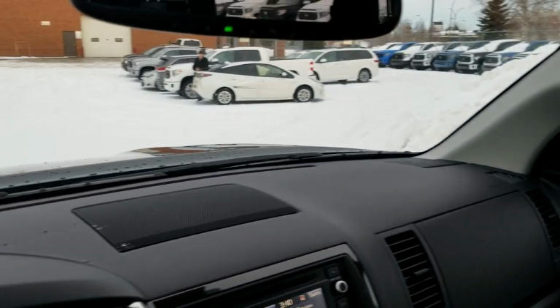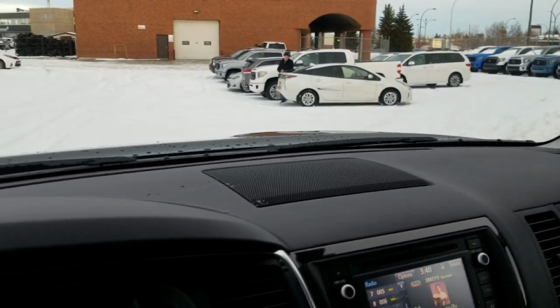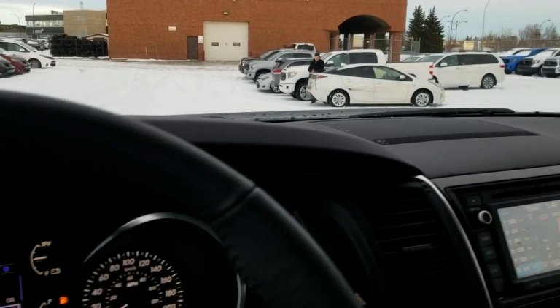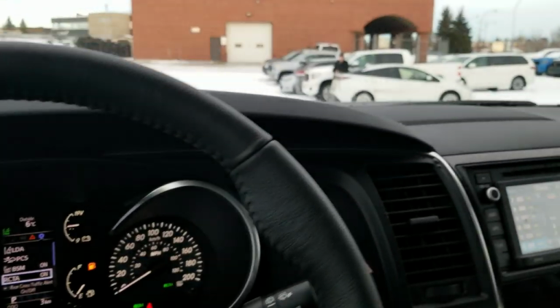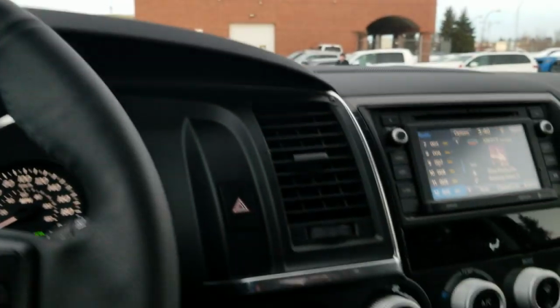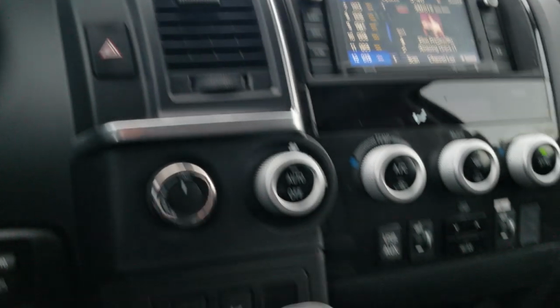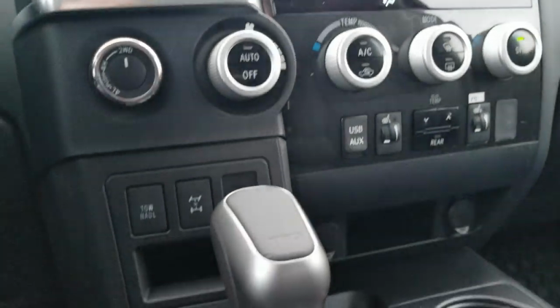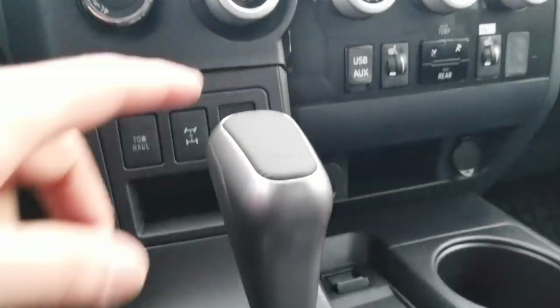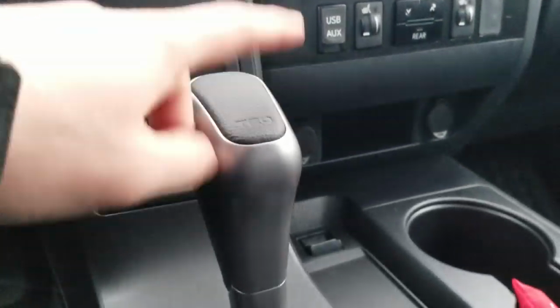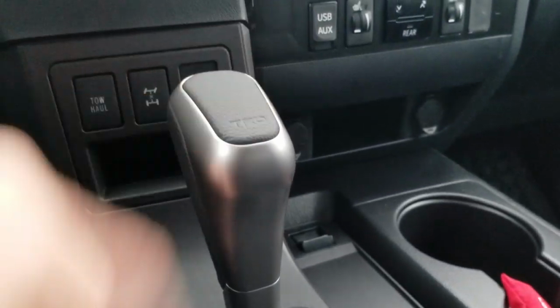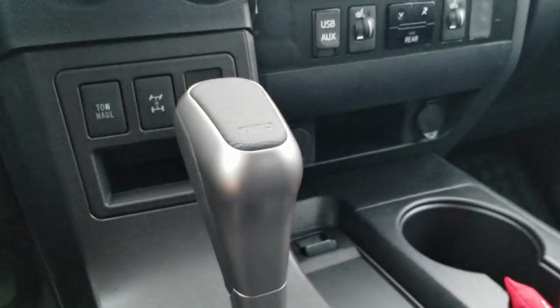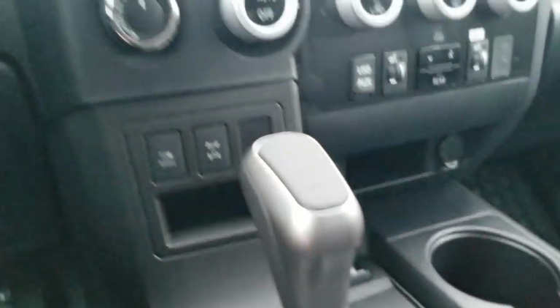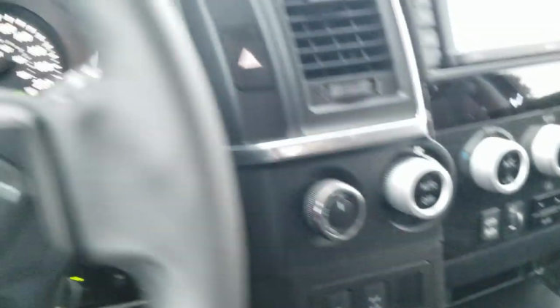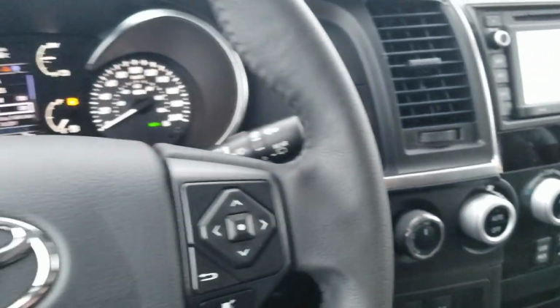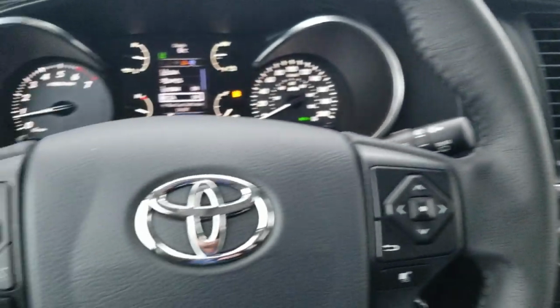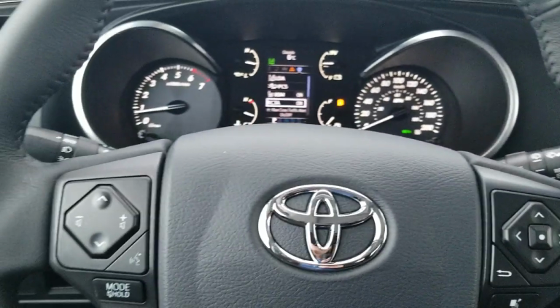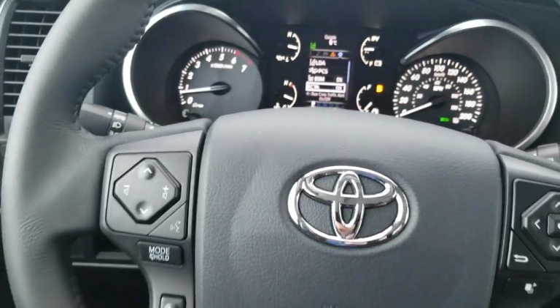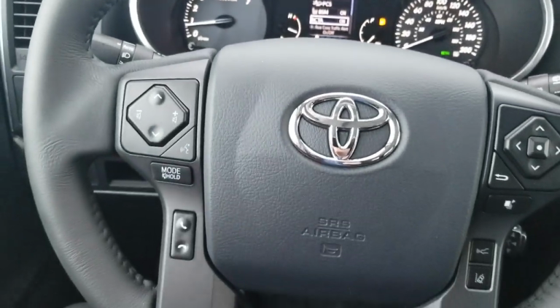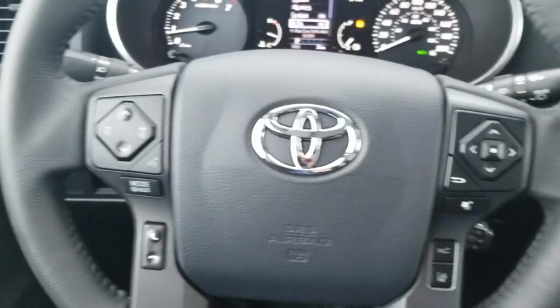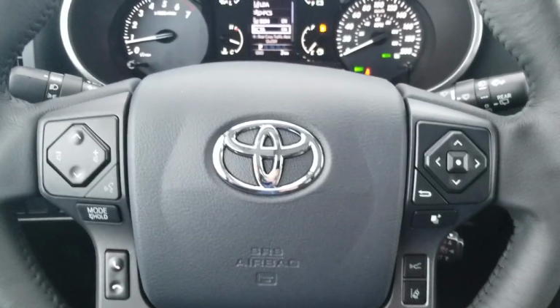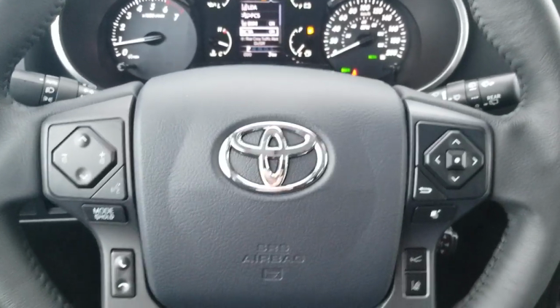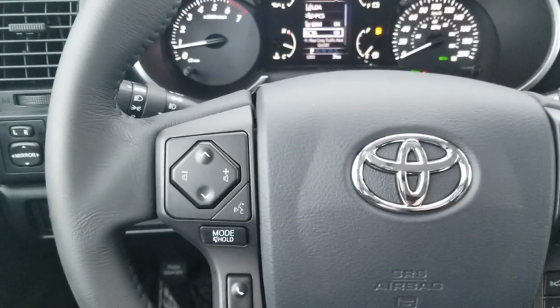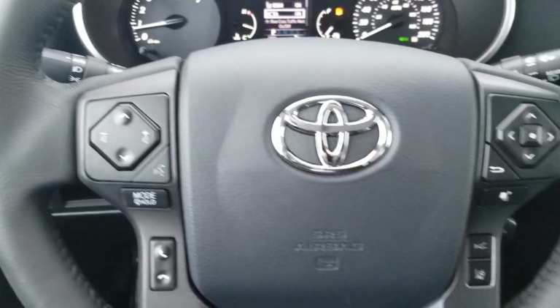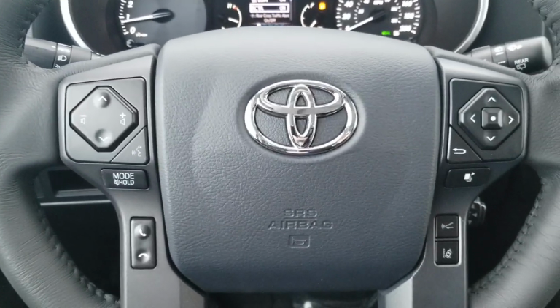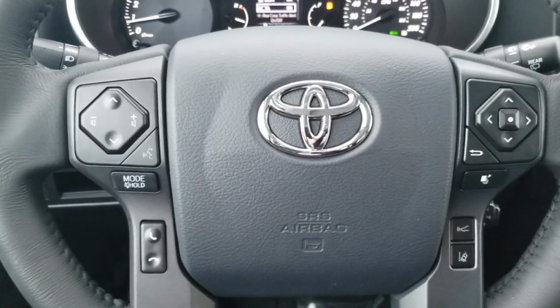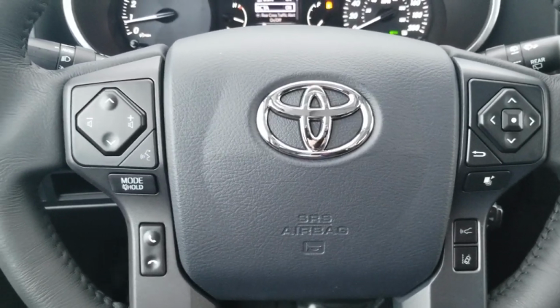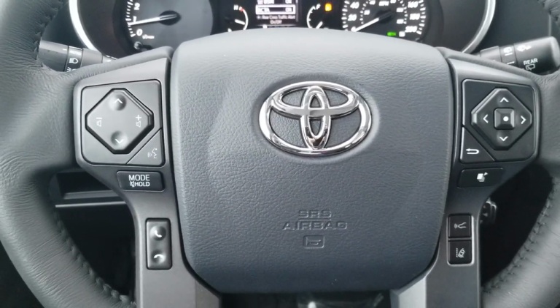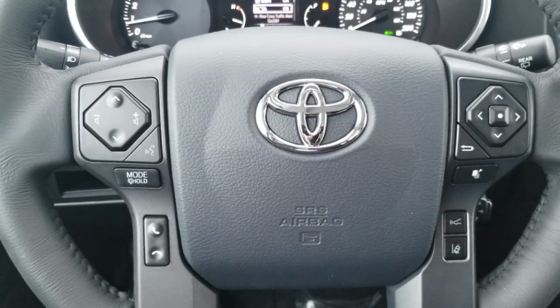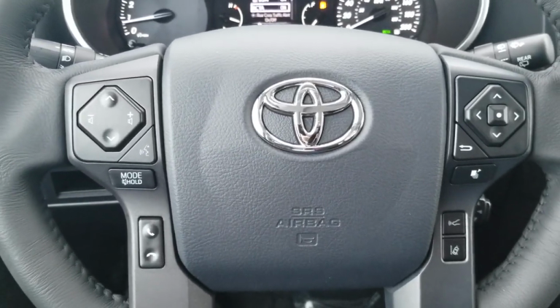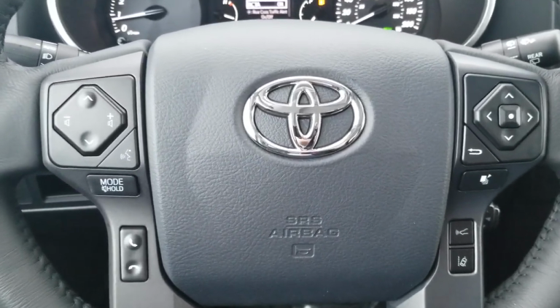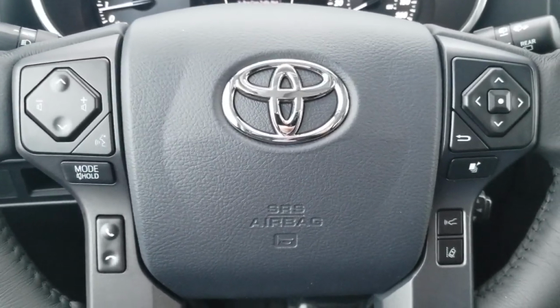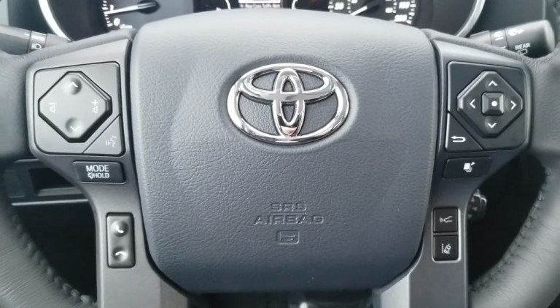The last thing — it does have the TRD Sport shift knob. If you have any questions, it's Mike Linterman at Mayfield Toyota. Like and subscribe for more, and keep watching. Thanks for watching.